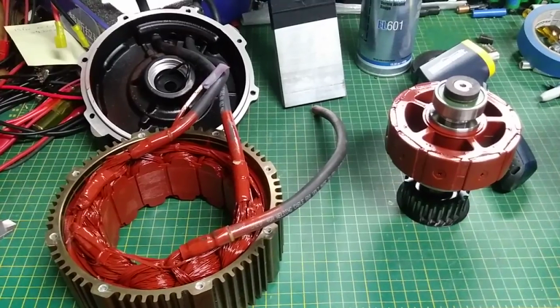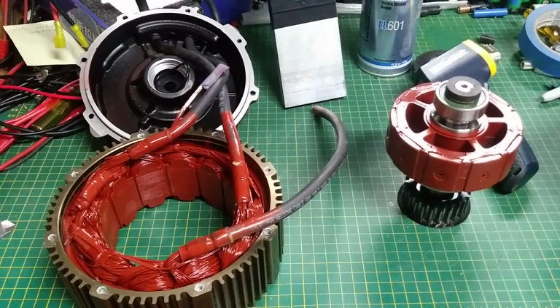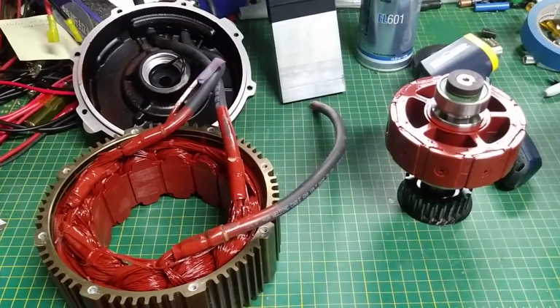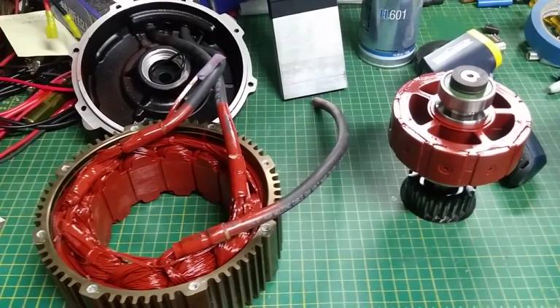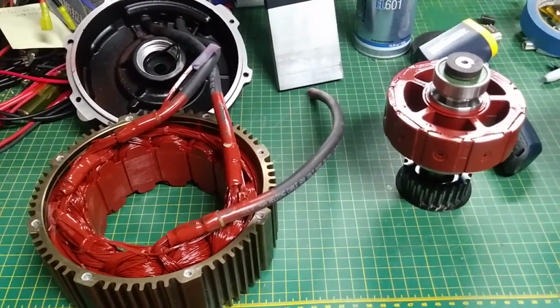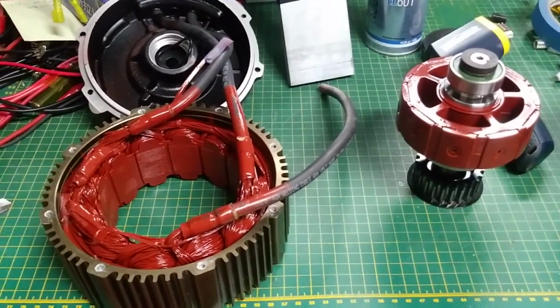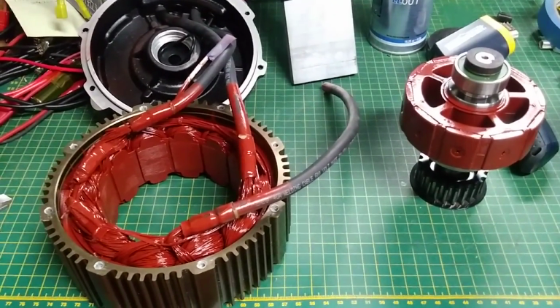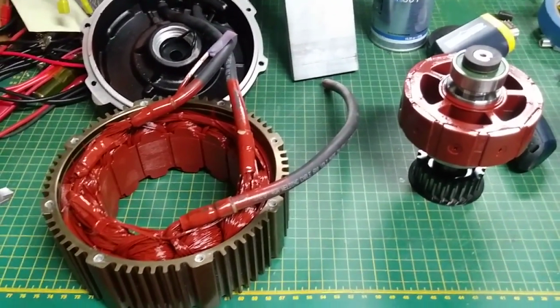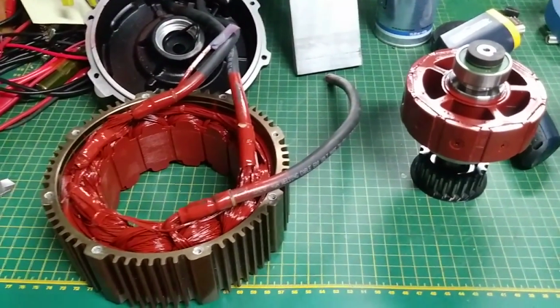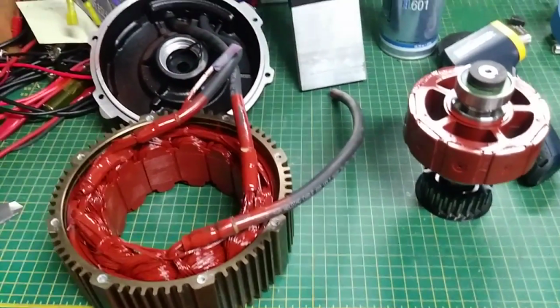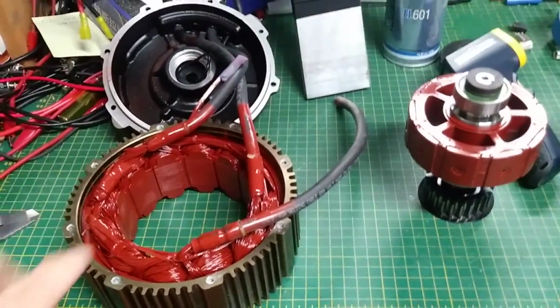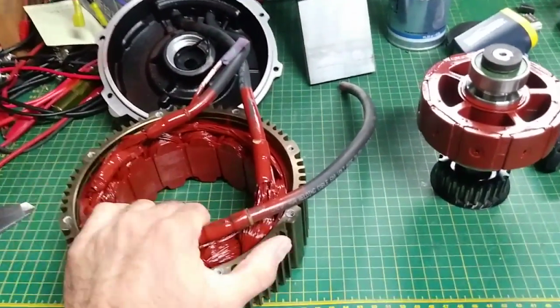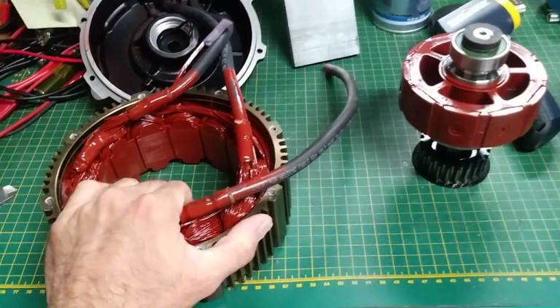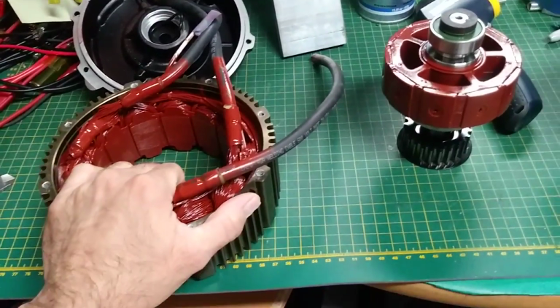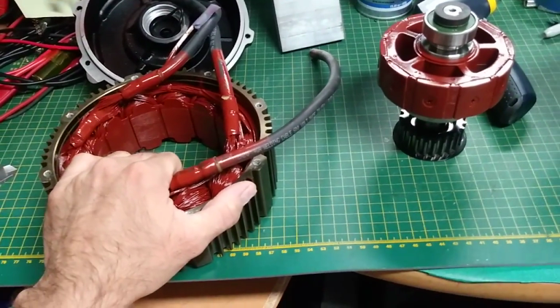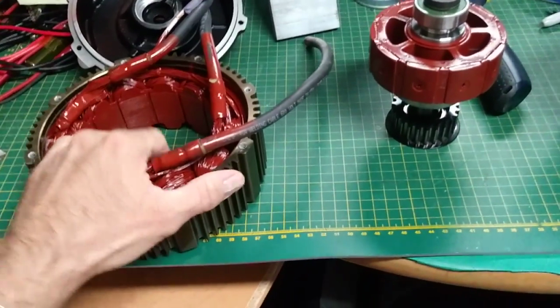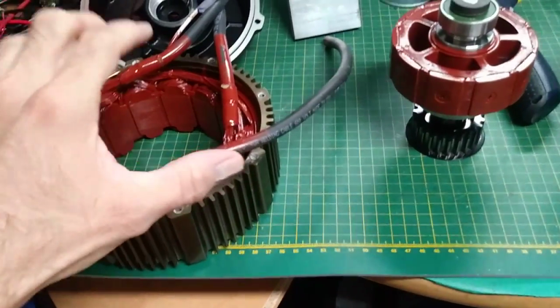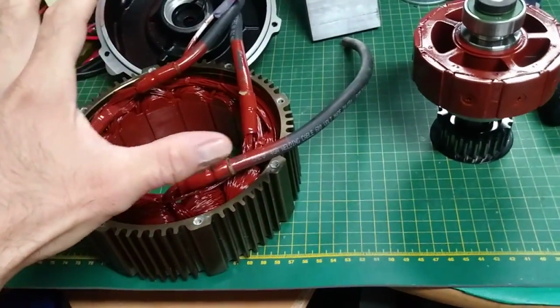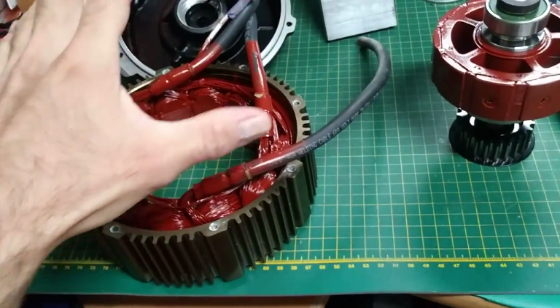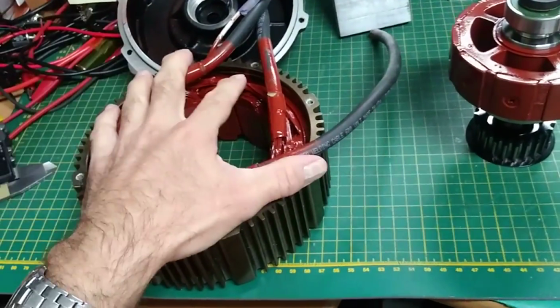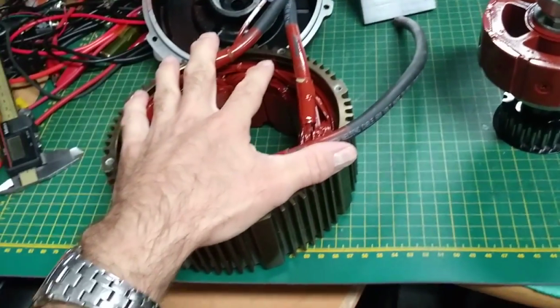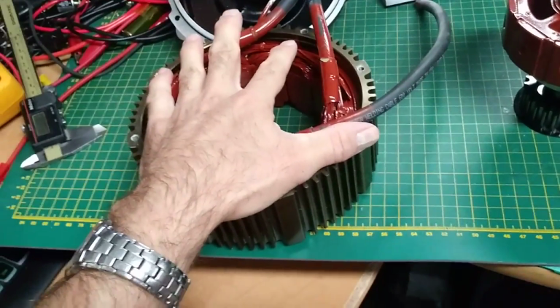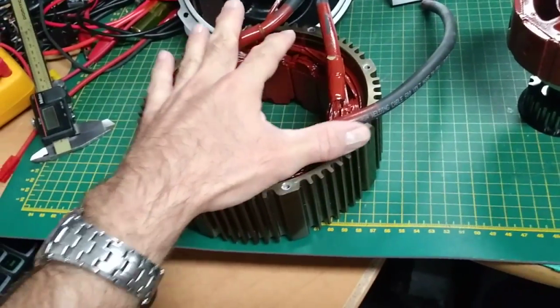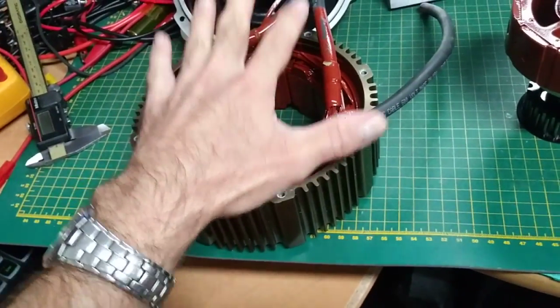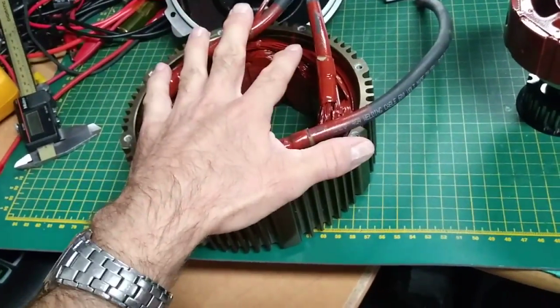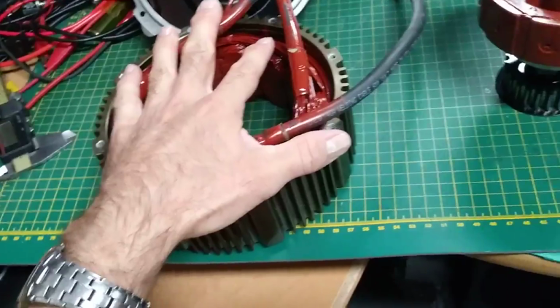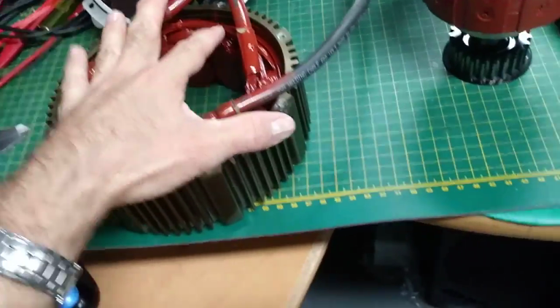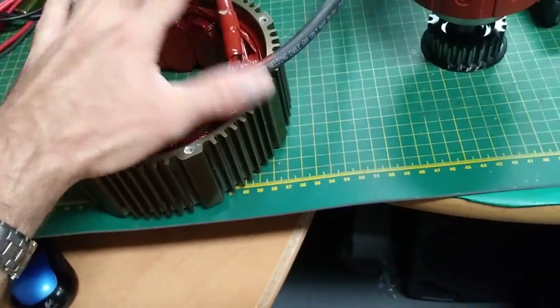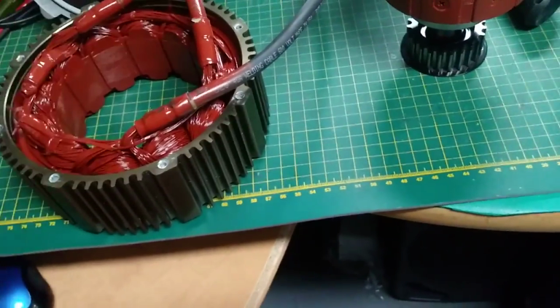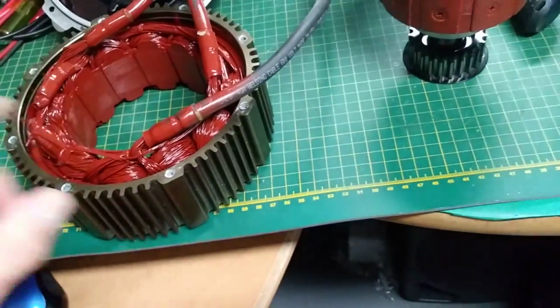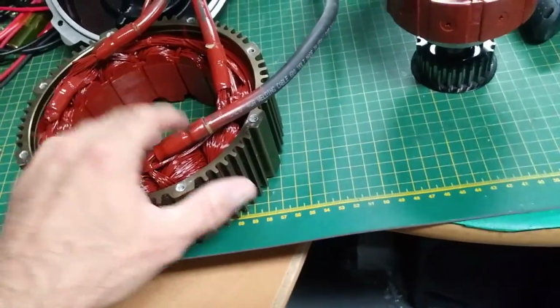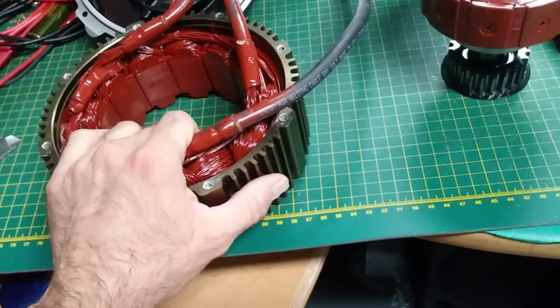Hello guys, this is Dr. Base and this is the second part of the Suron motor upgrade. In my first video I disassembled the motor showing you some parts, and now it's time for protection for the motor.